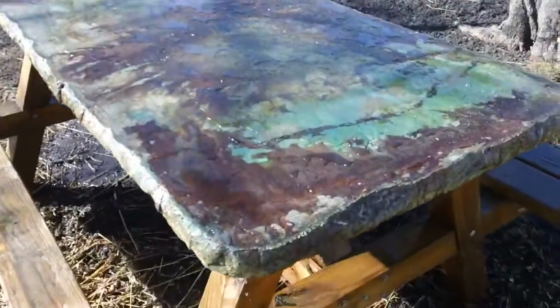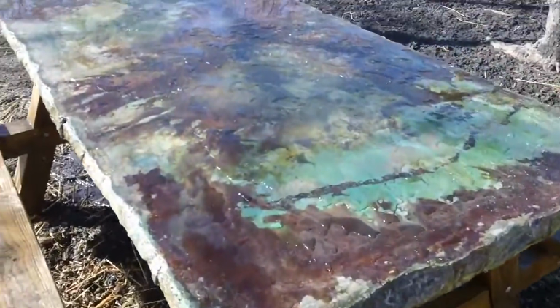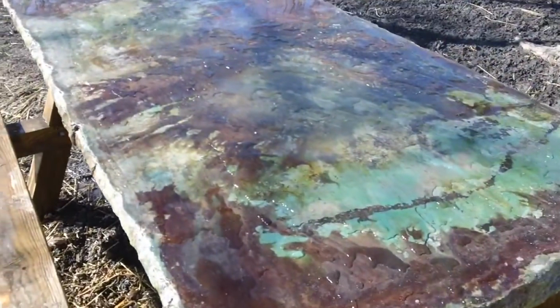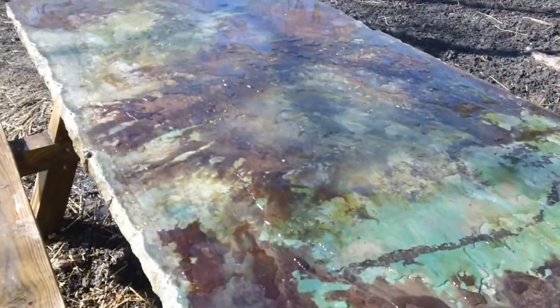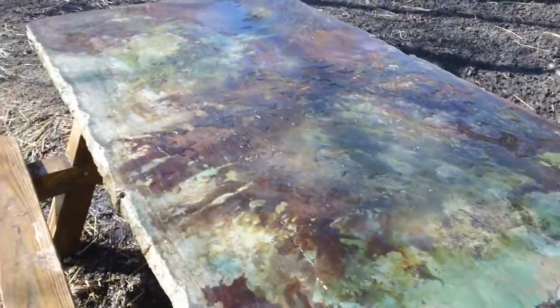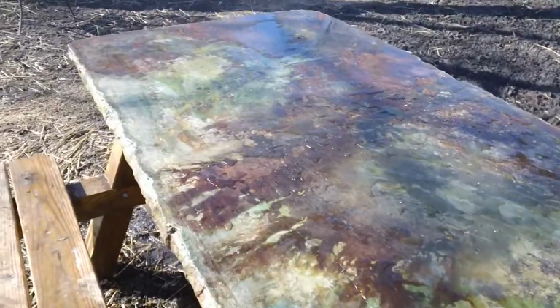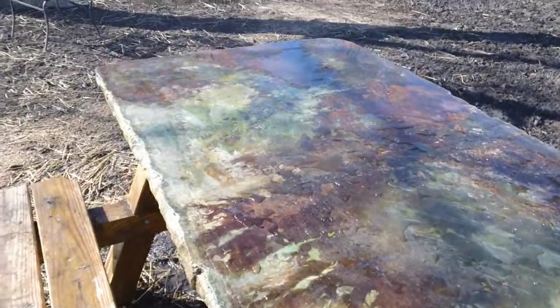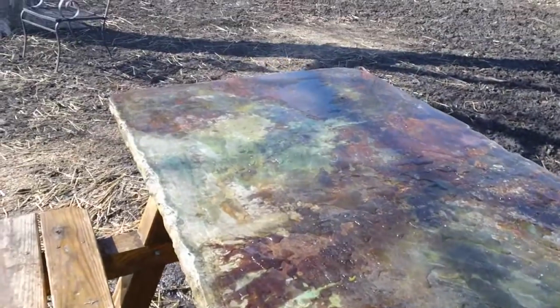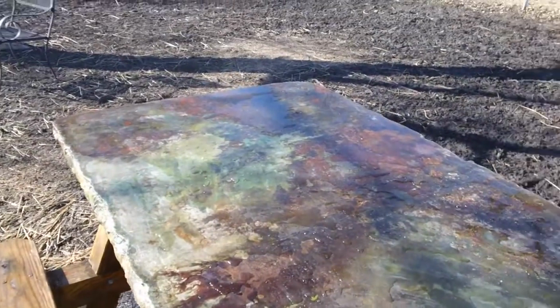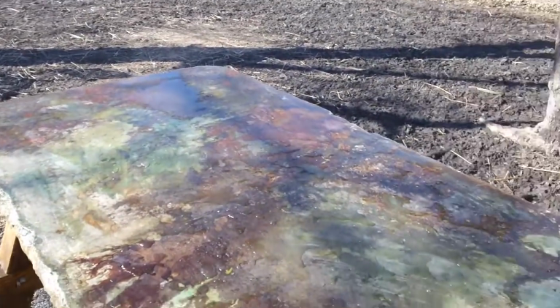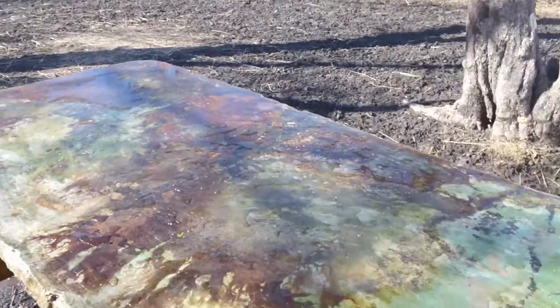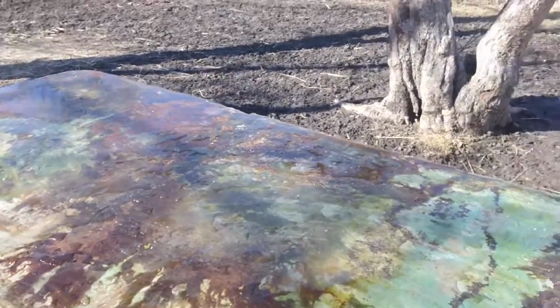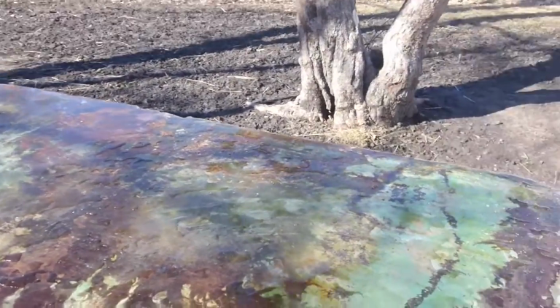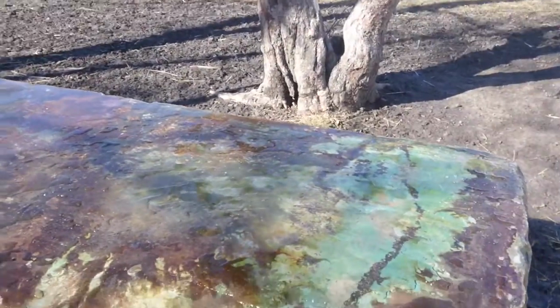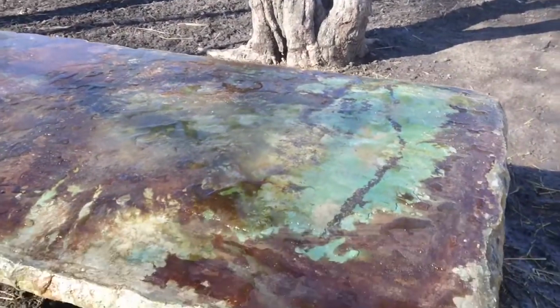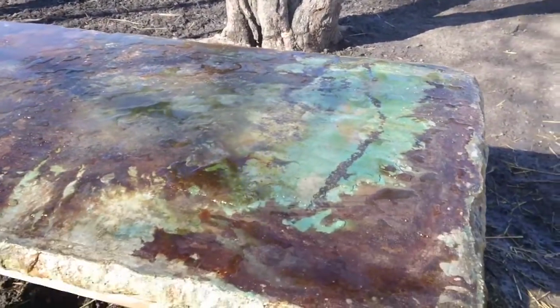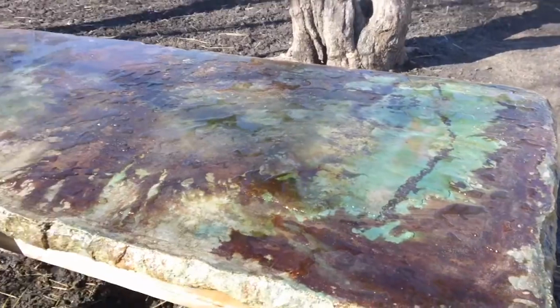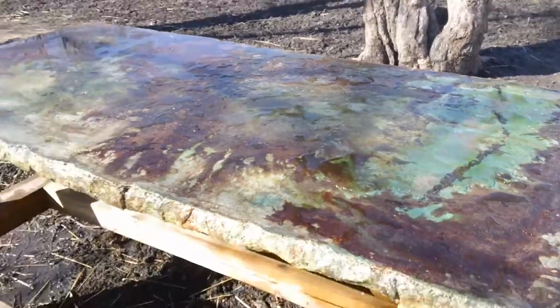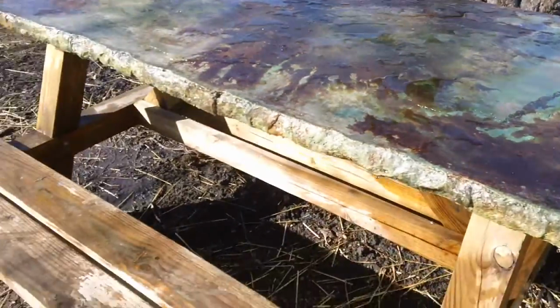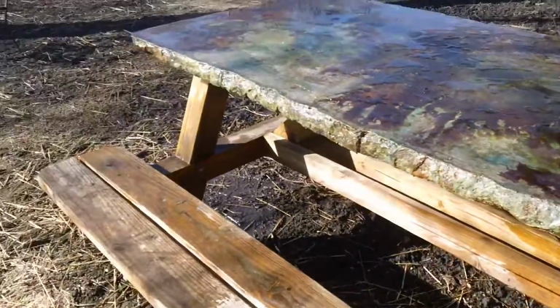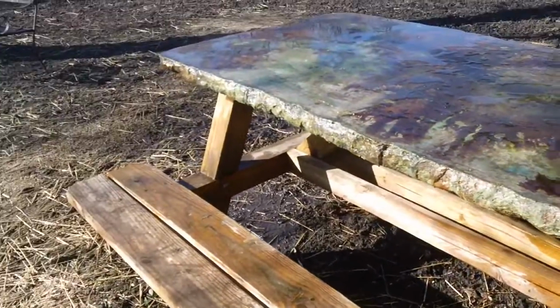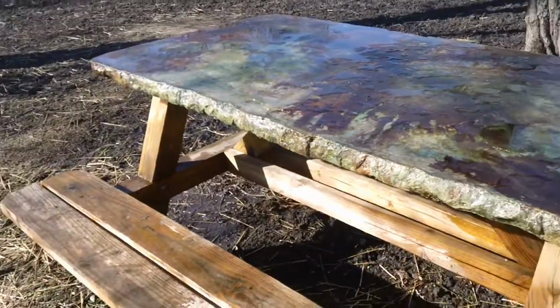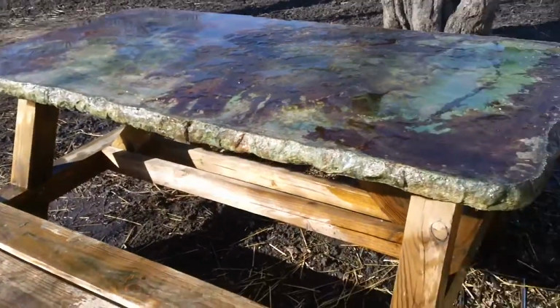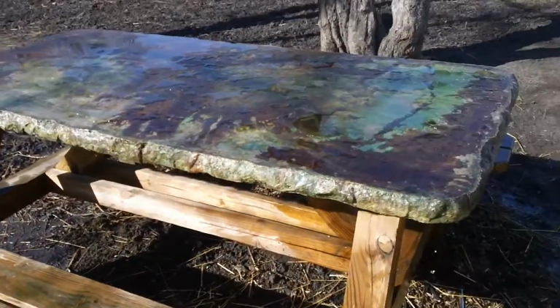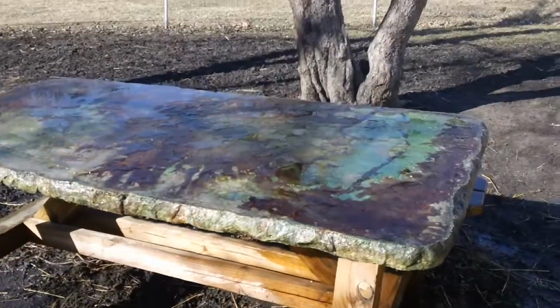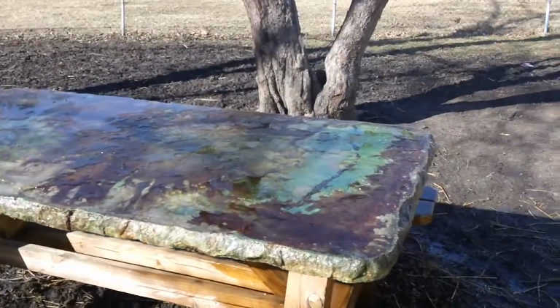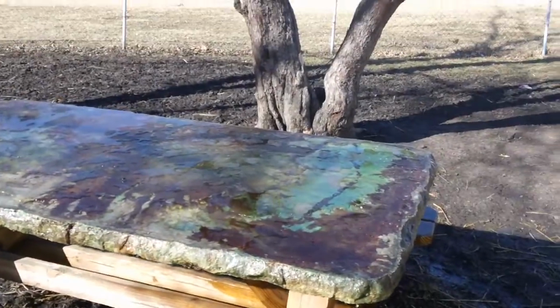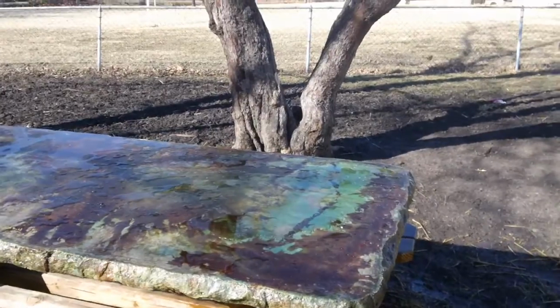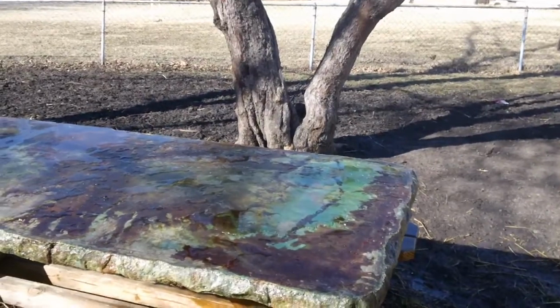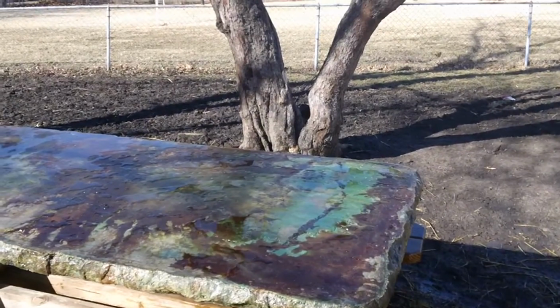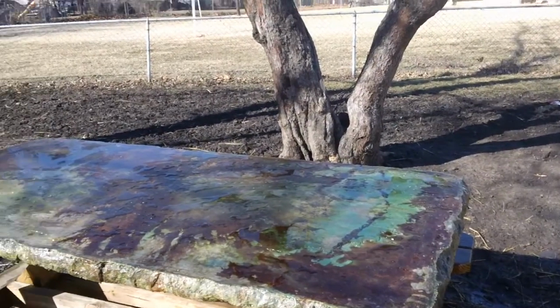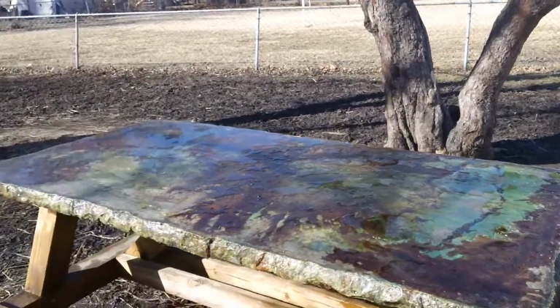I just hosed the table off because it was dusty and had a little bird business on it, so I wanted to get that off there and let you guys see the color that's in it. That makes a pretty nice one. I'm gonna take you guys inside and show you these tables here.